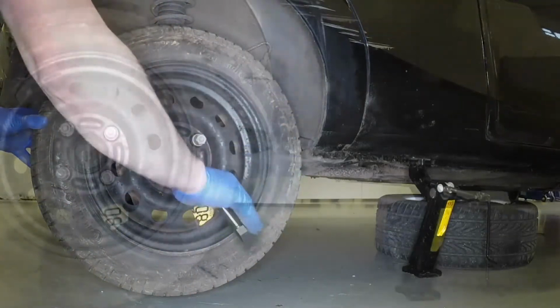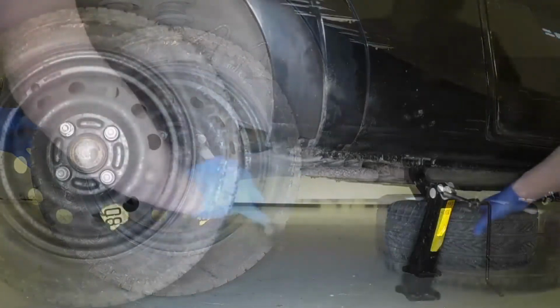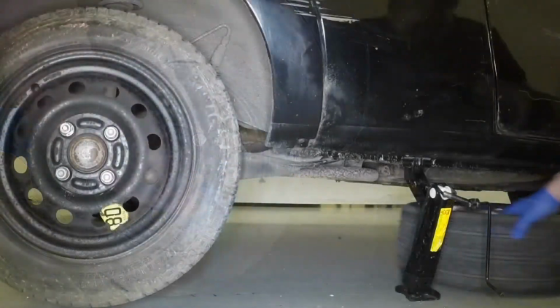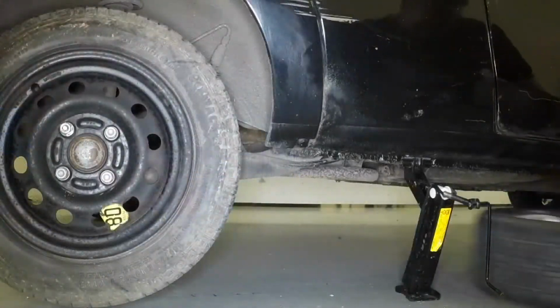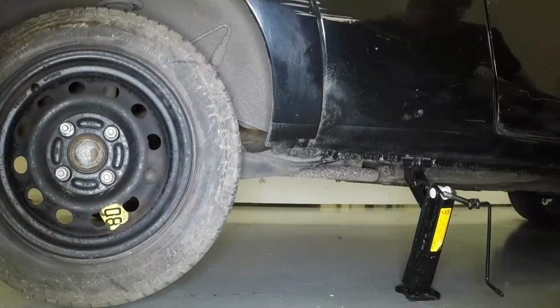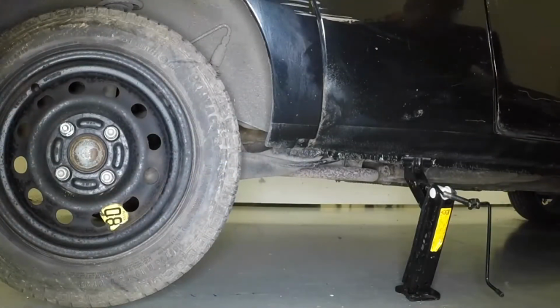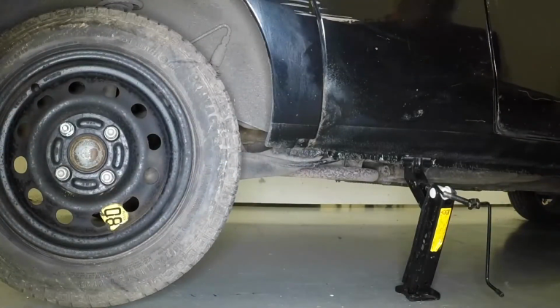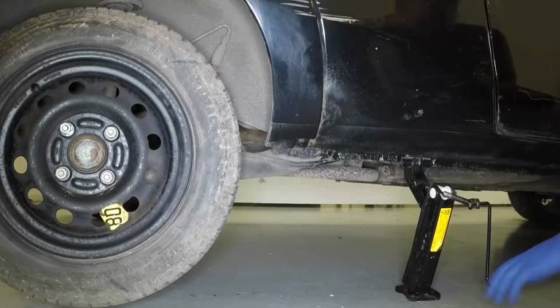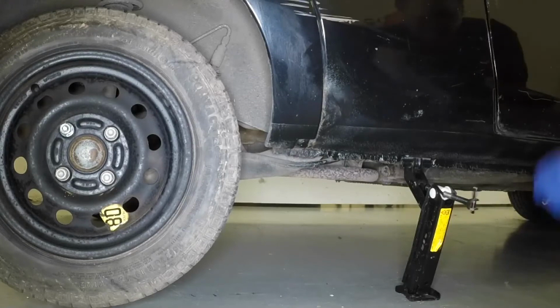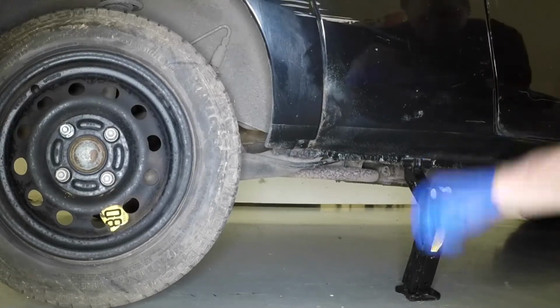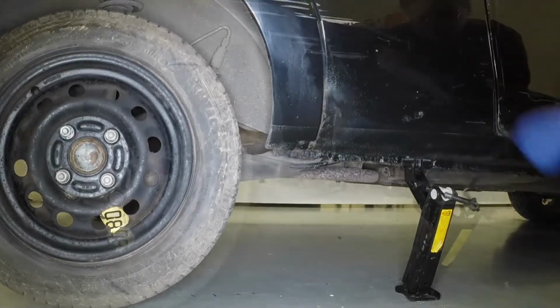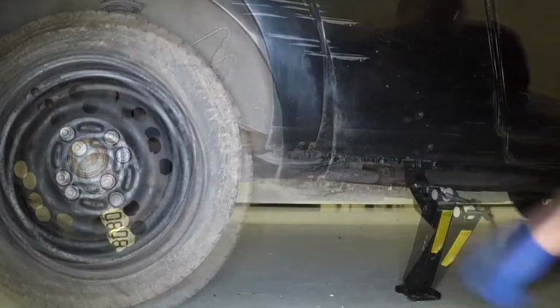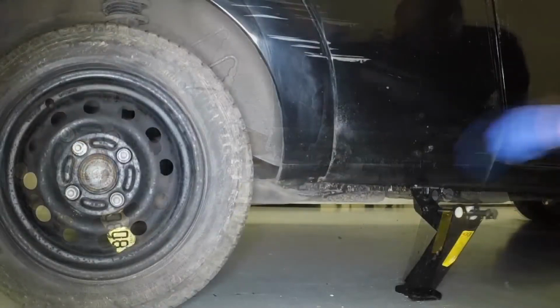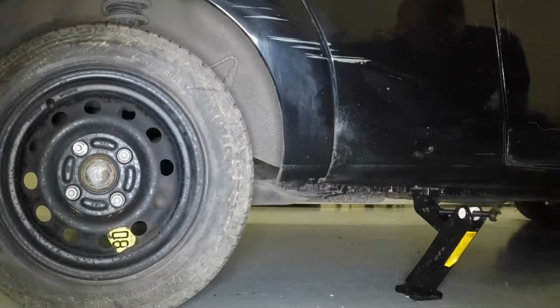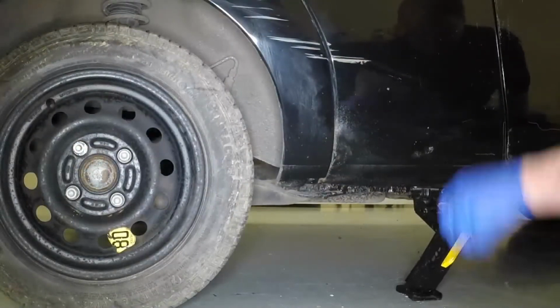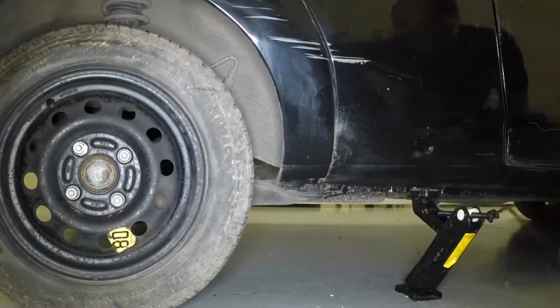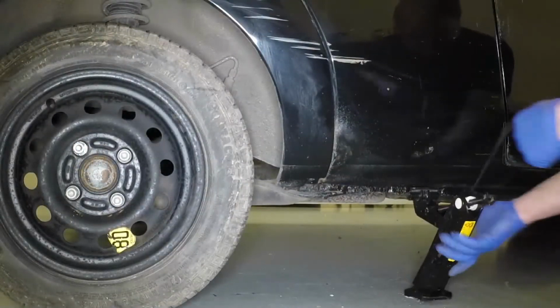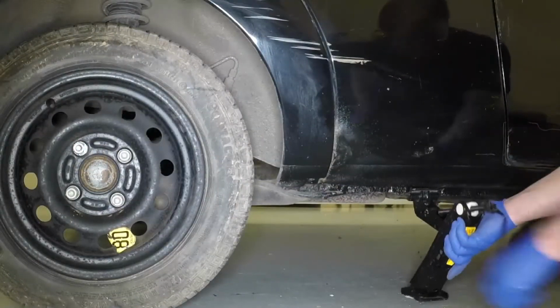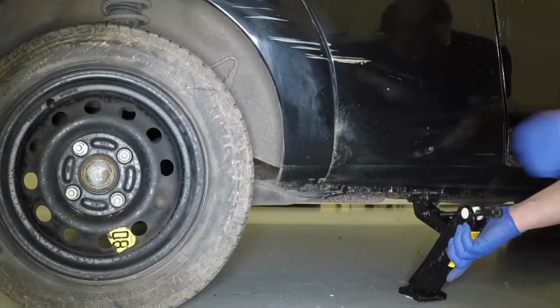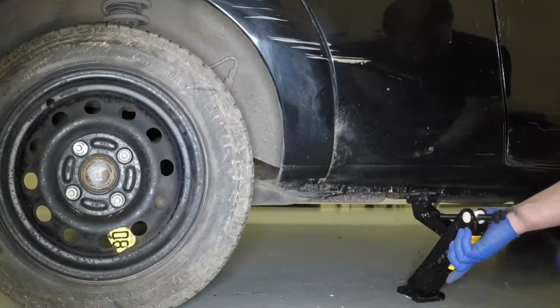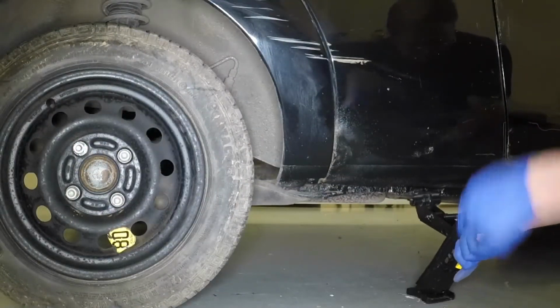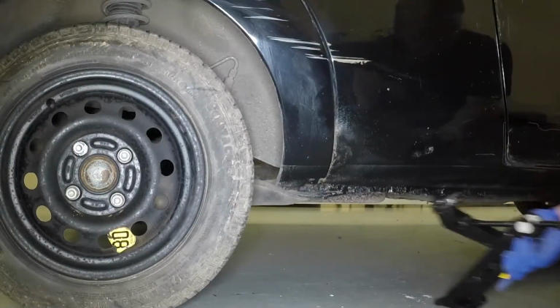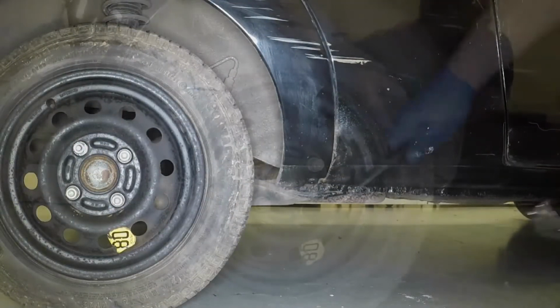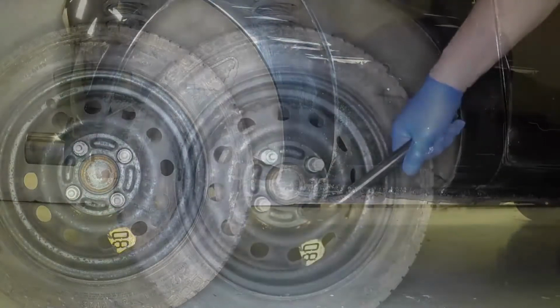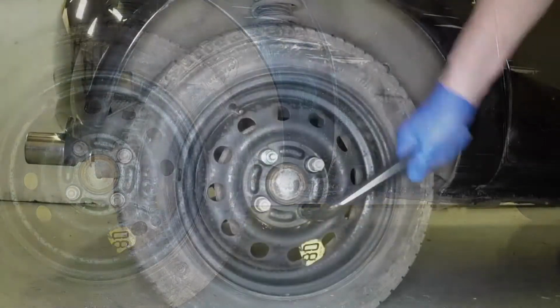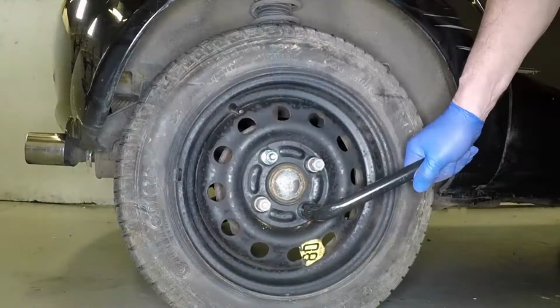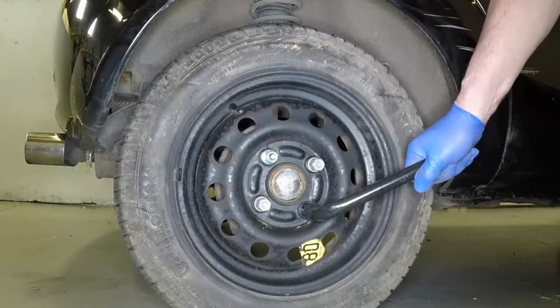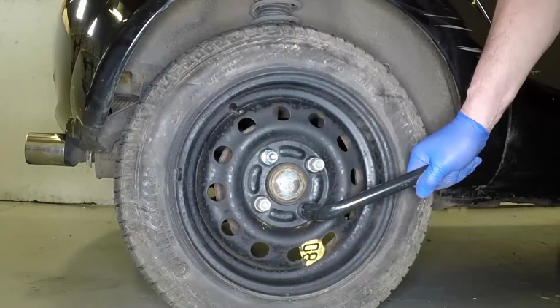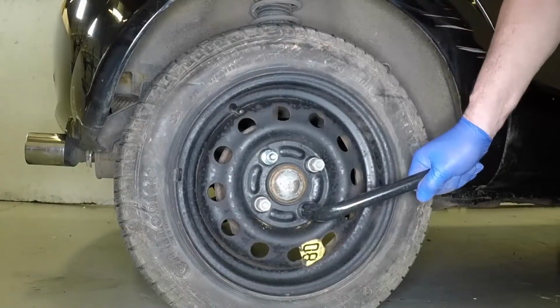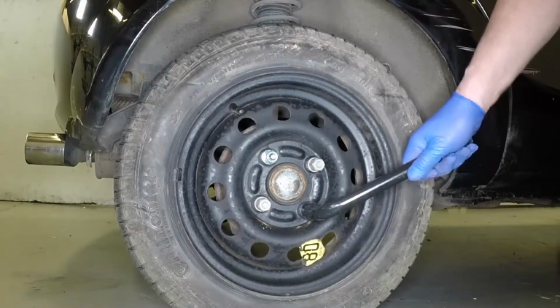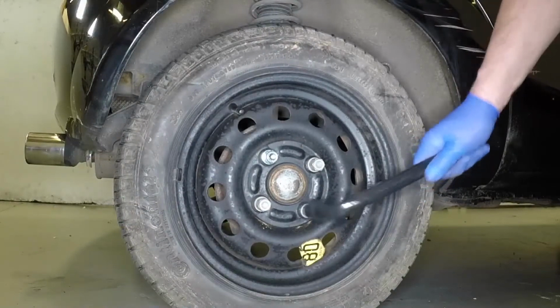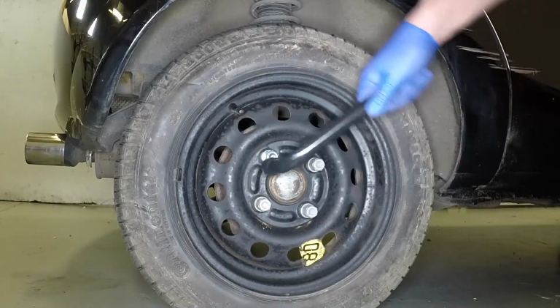Remove the wheel from under the sill and lower the vehicle to the ground. Tighten the wheel nuts securely.